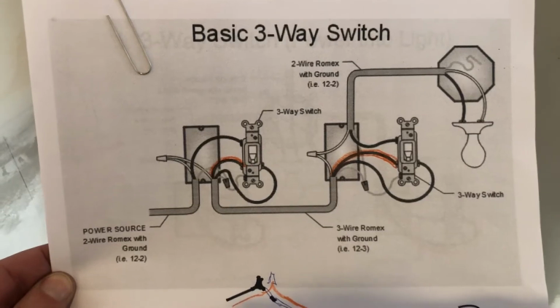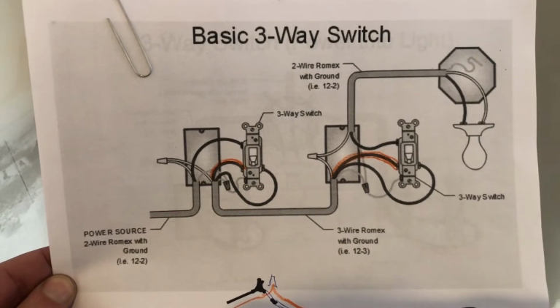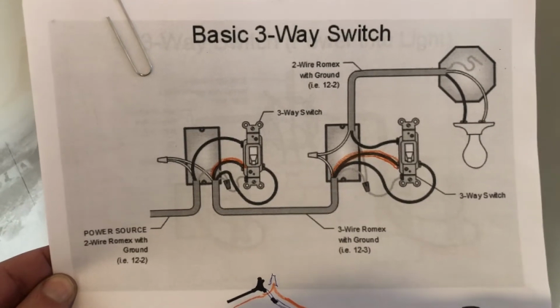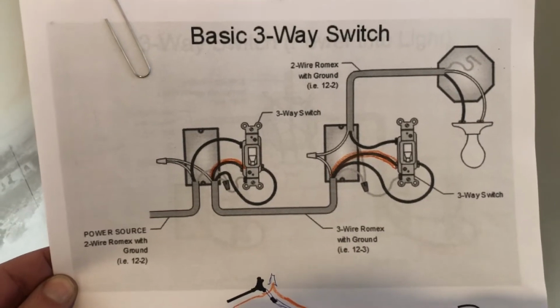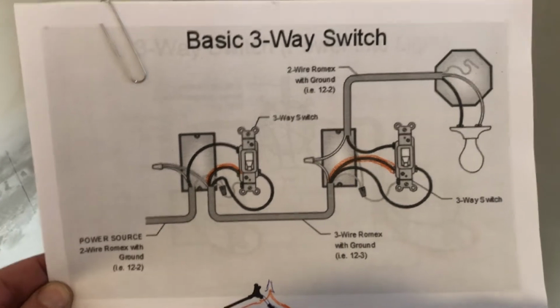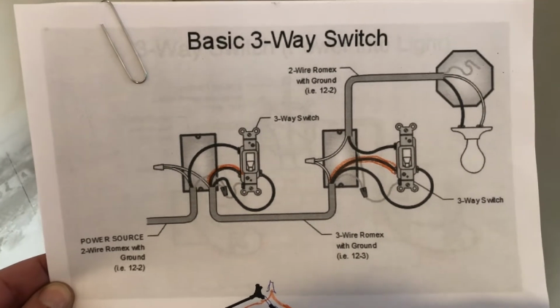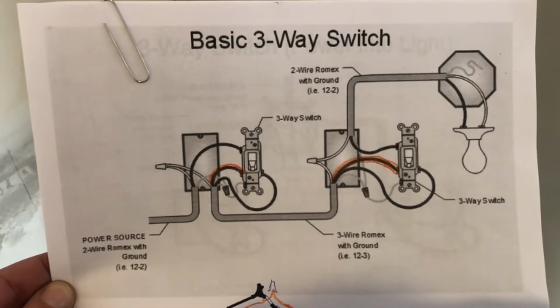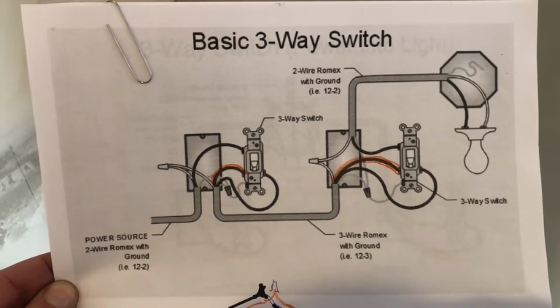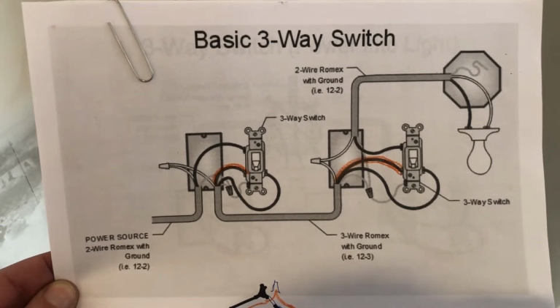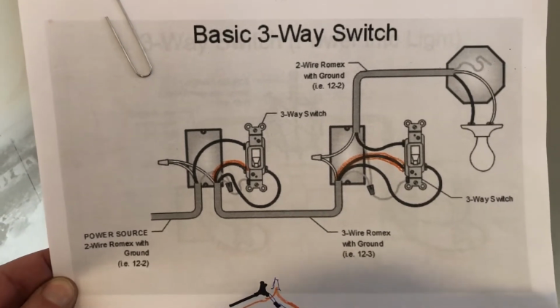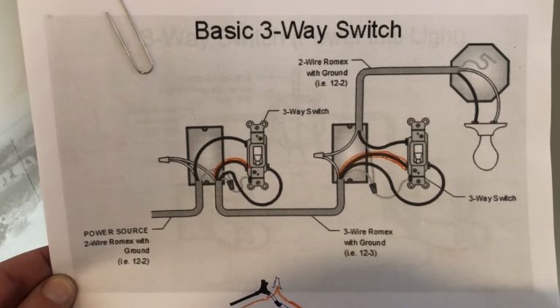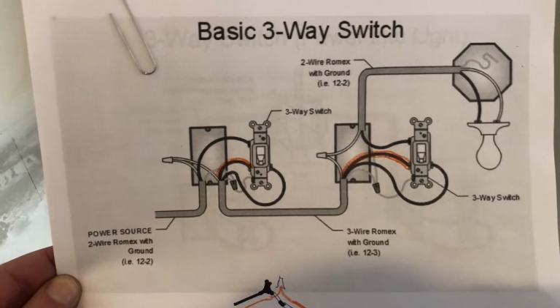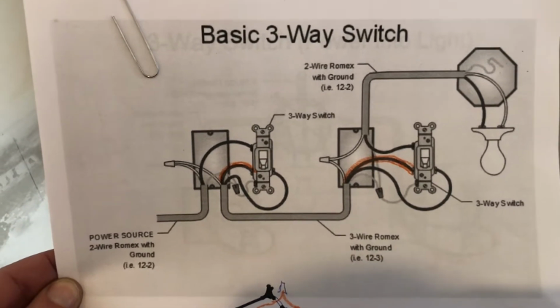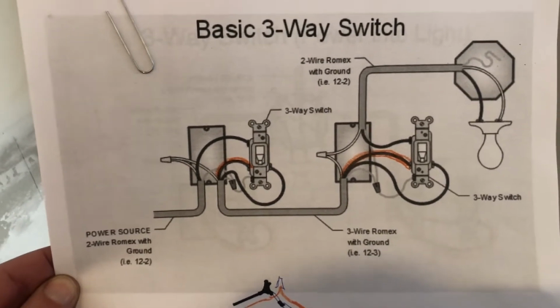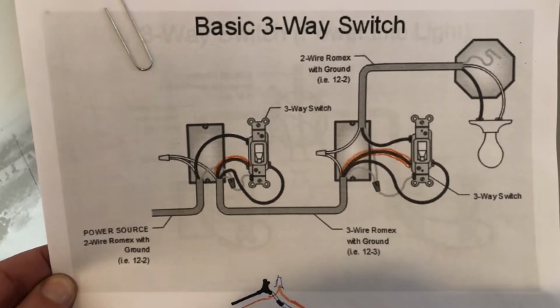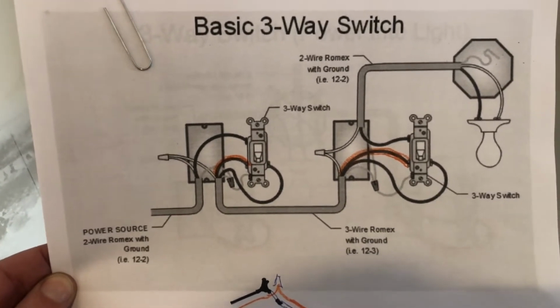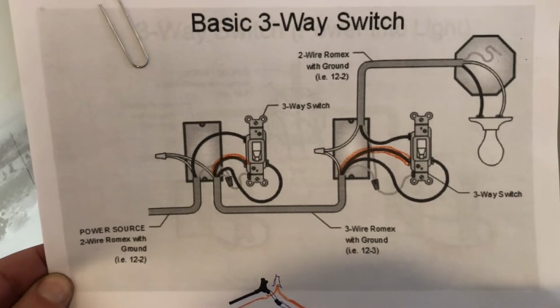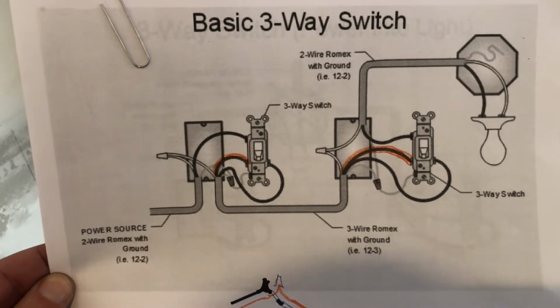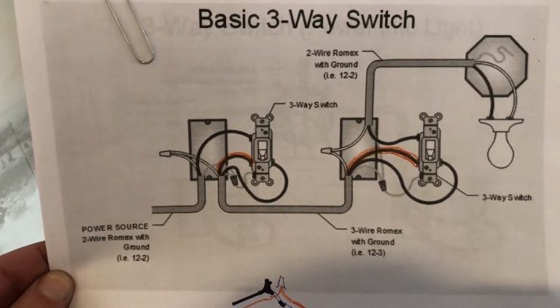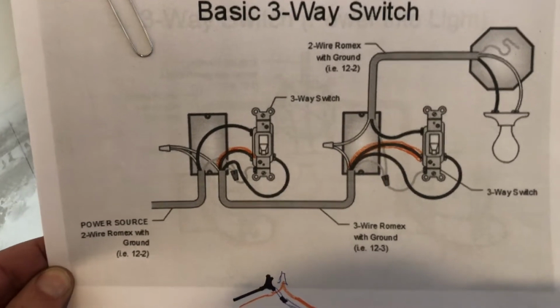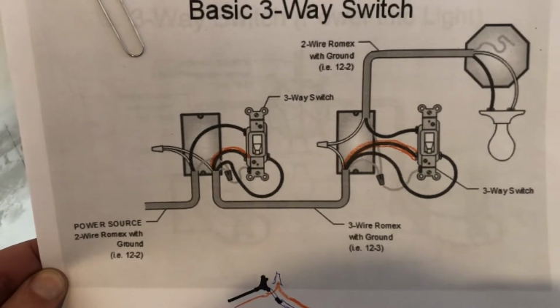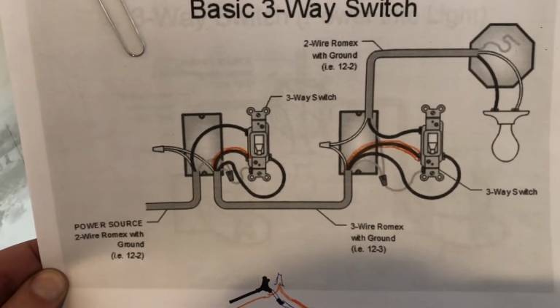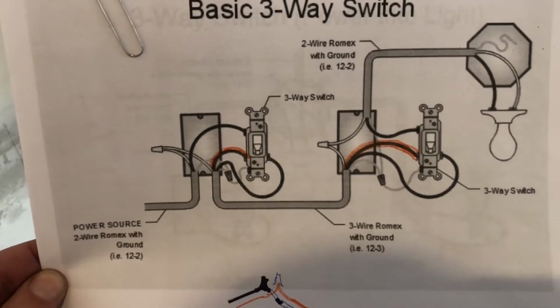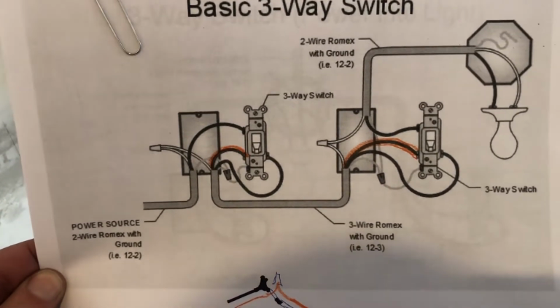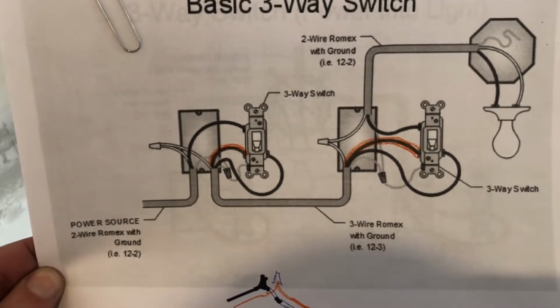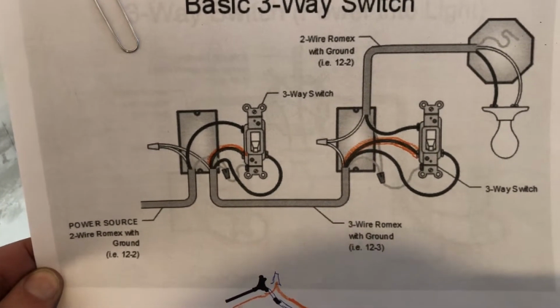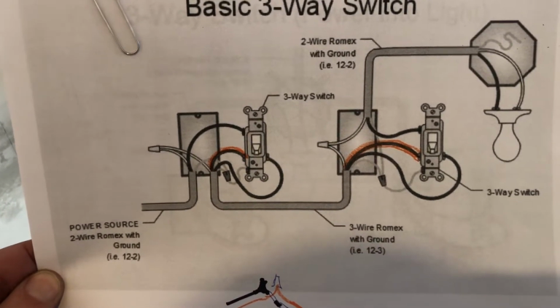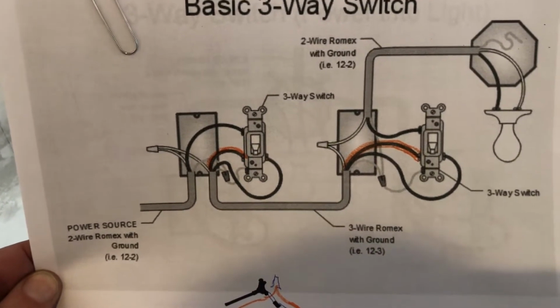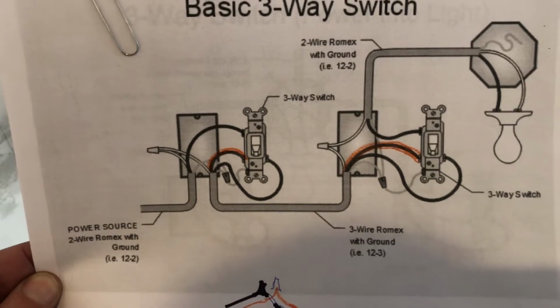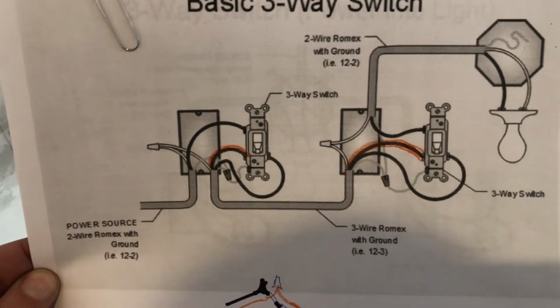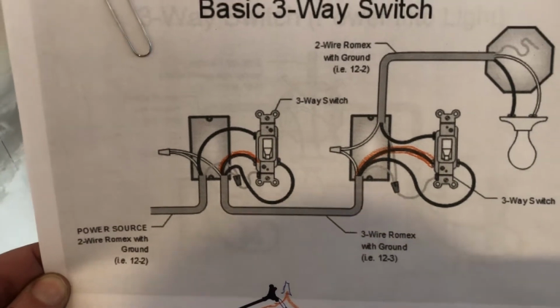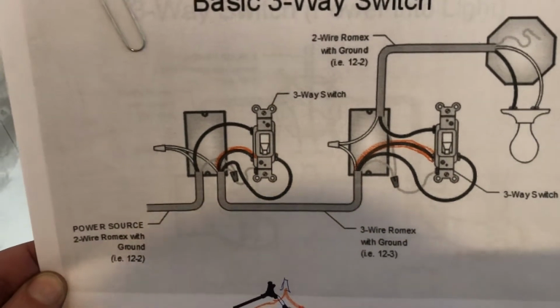Welcome to real estate investment management brokerage development LLC basic three-way switch. We just wired one of these and it was wired wrong, so we had to correct it. We wanted to point out to you how you do this.